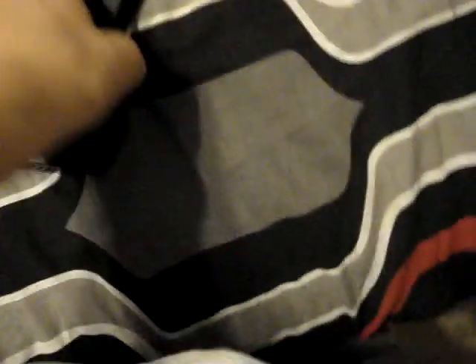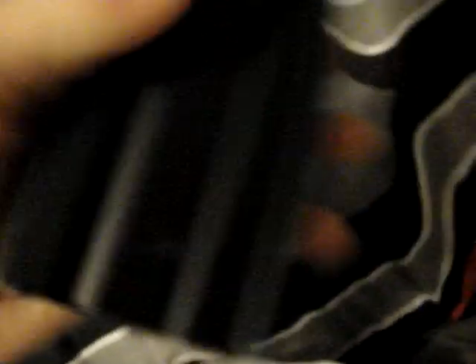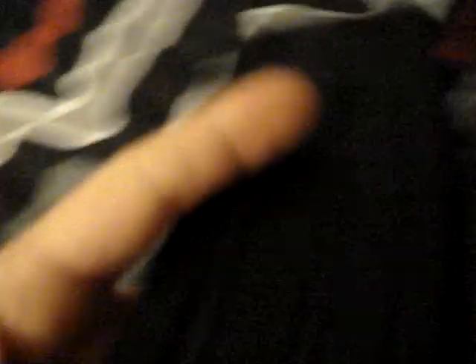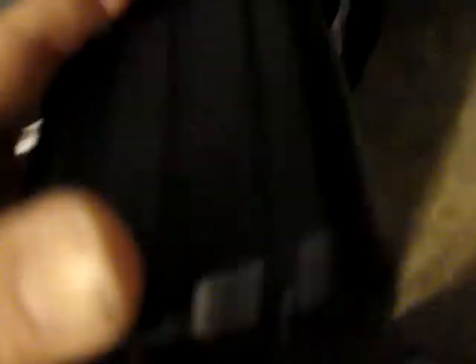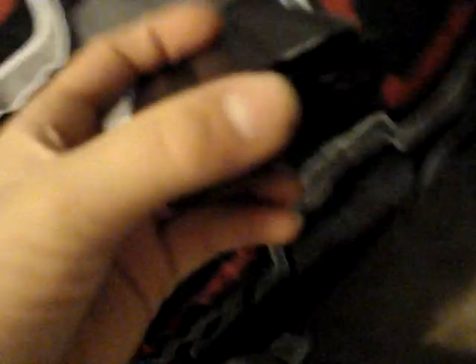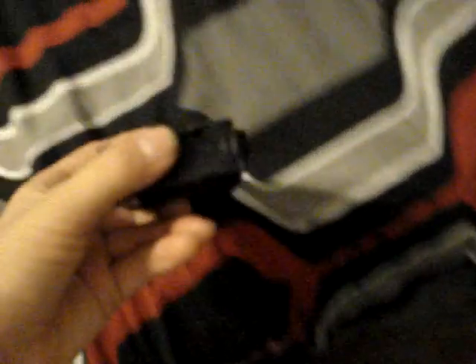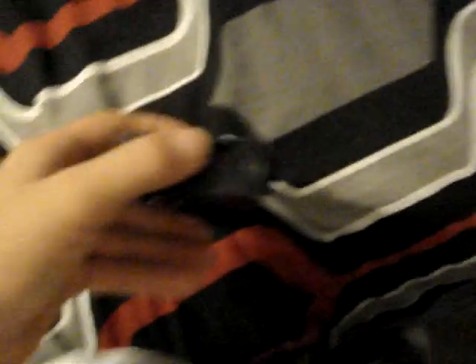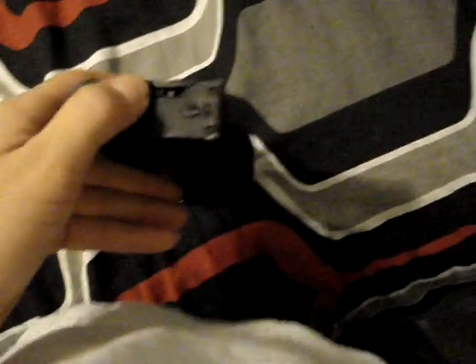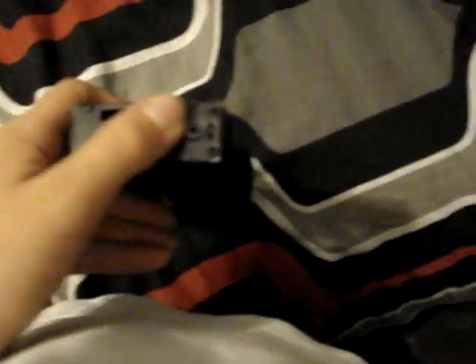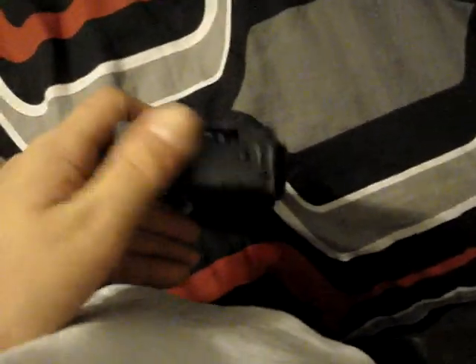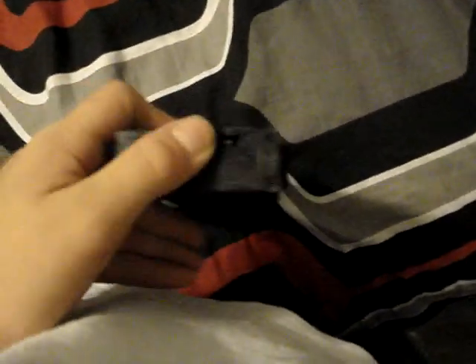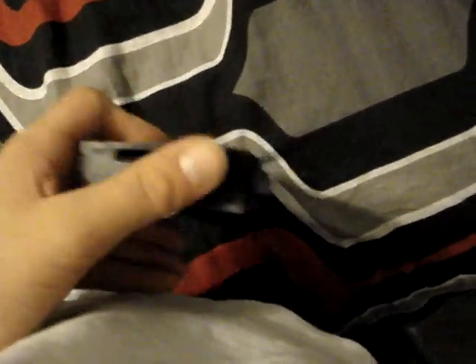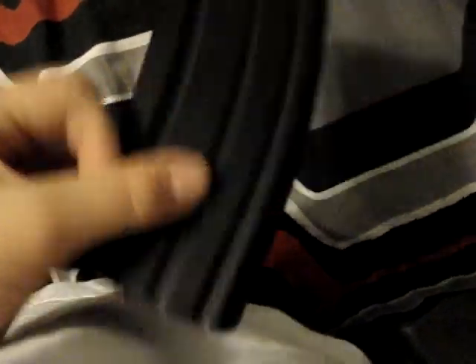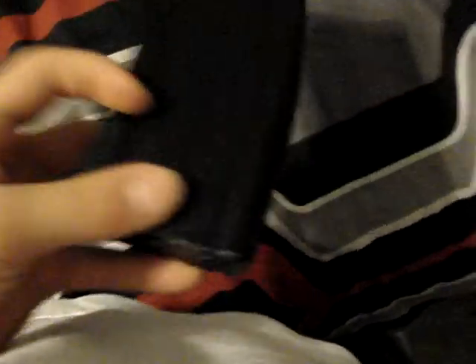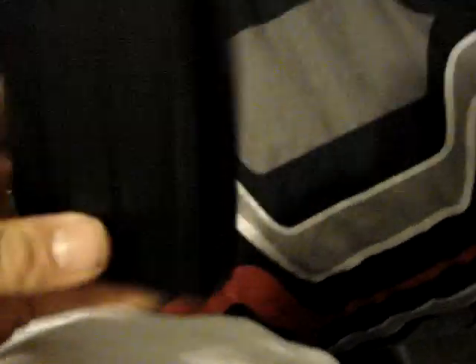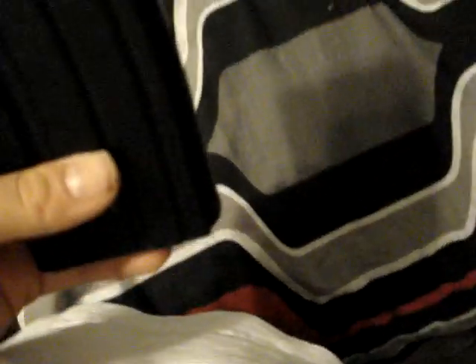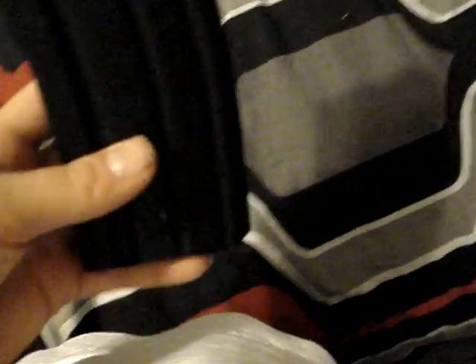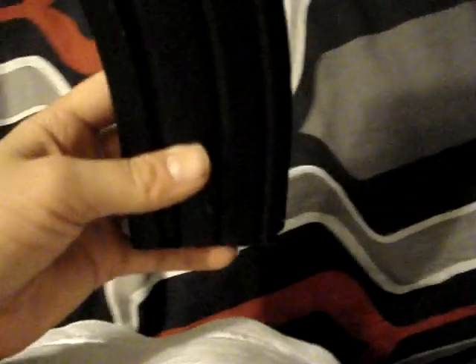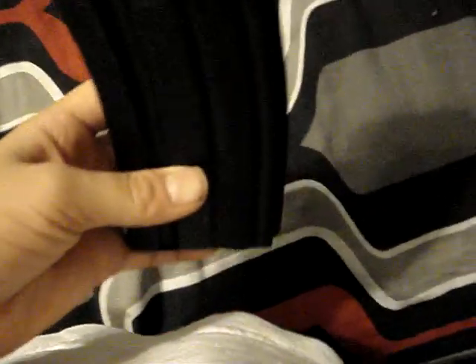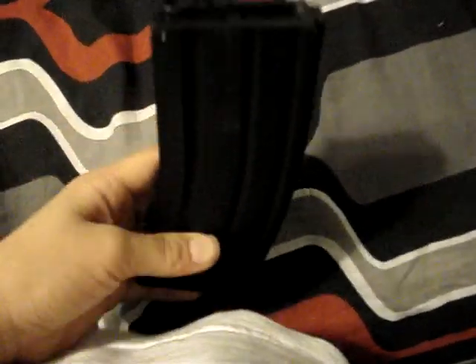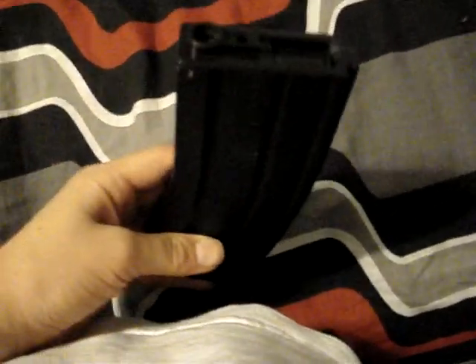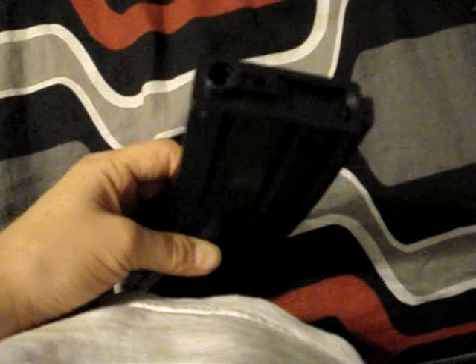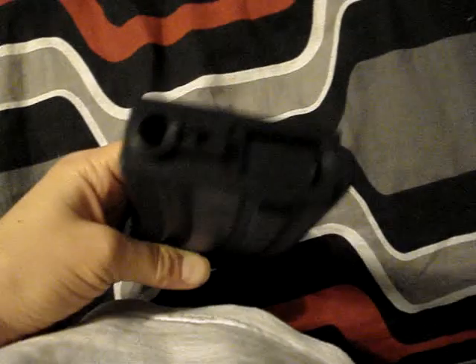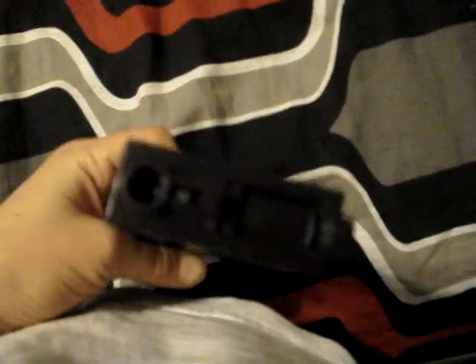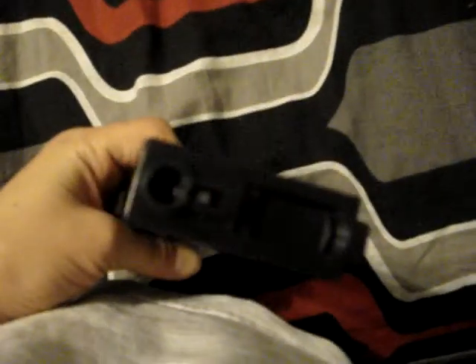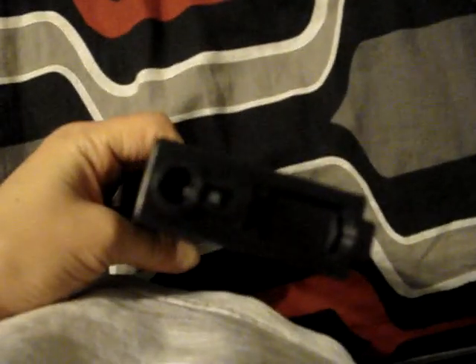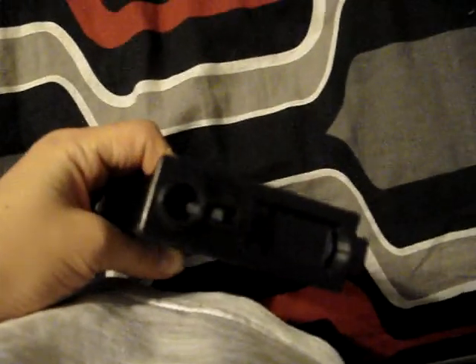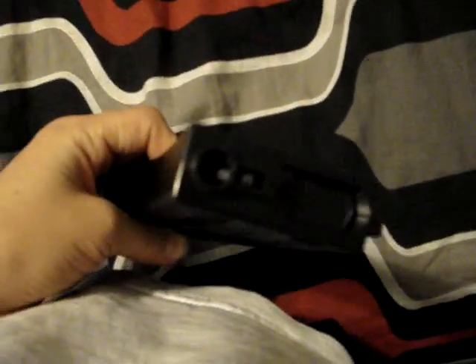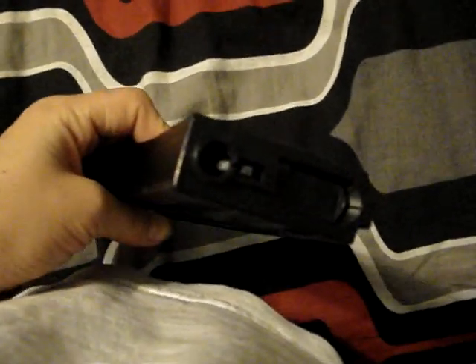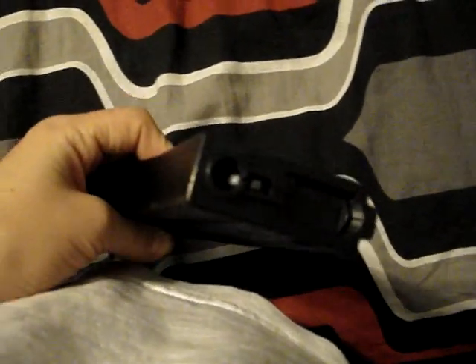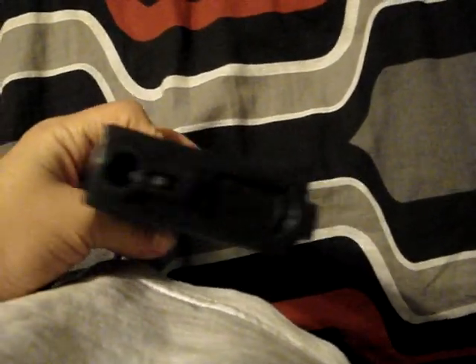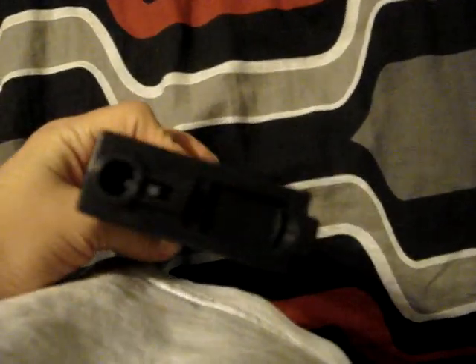The only con about this is the wind-up part. The wind-up can get messed up at some times and will not wind. So you need to watch out for that.